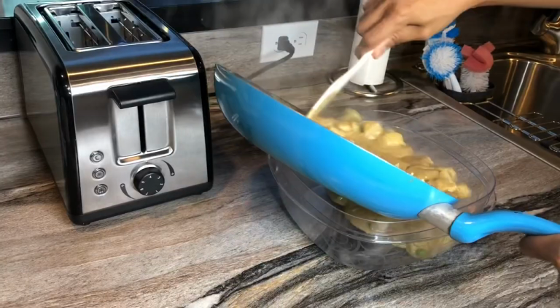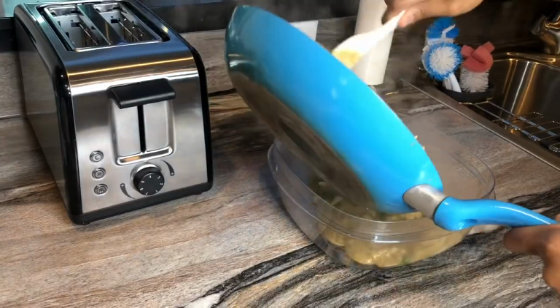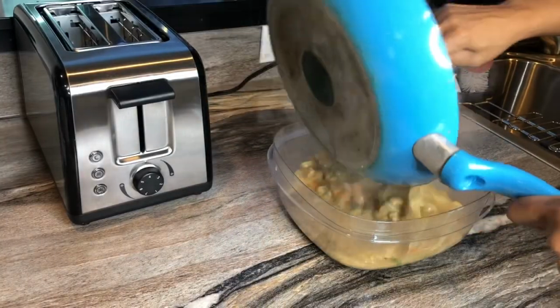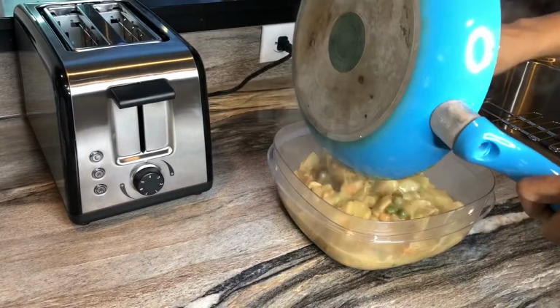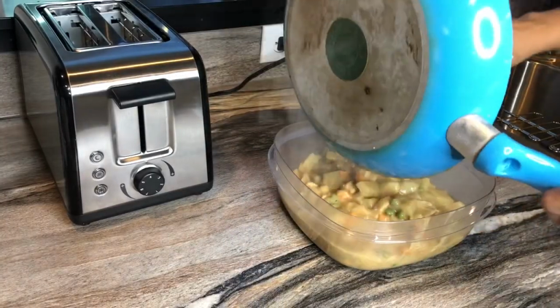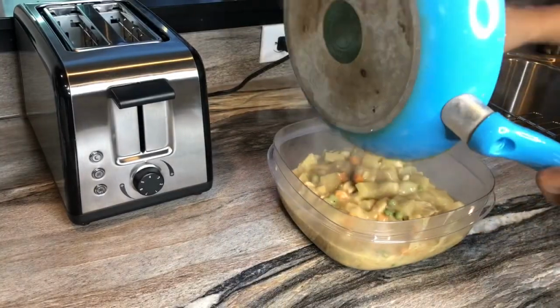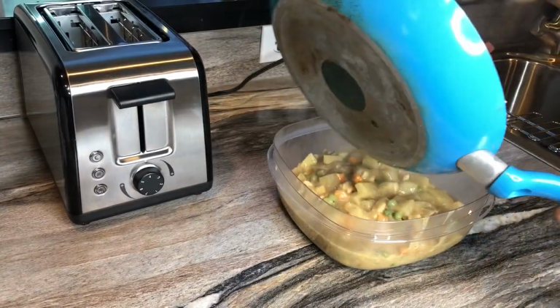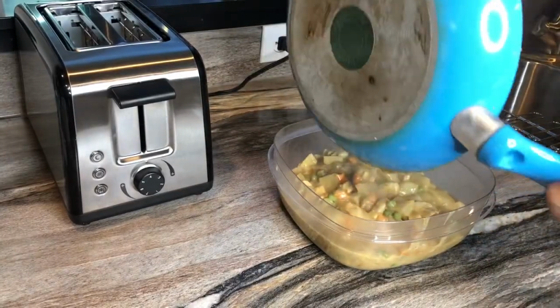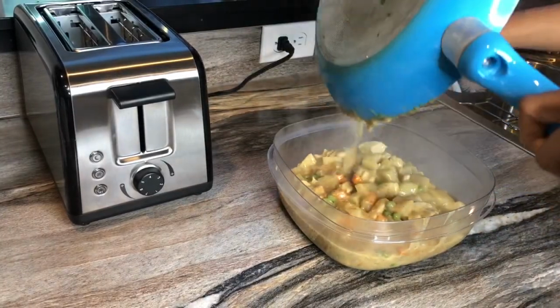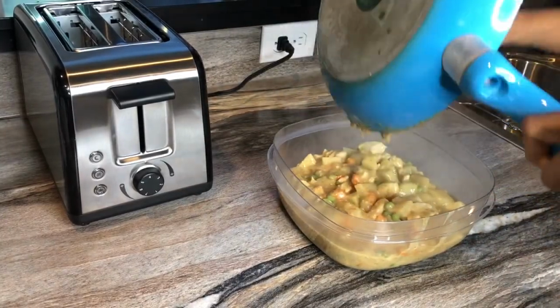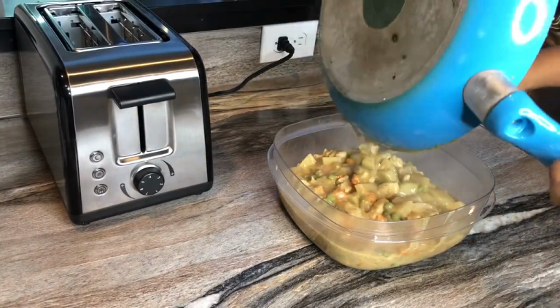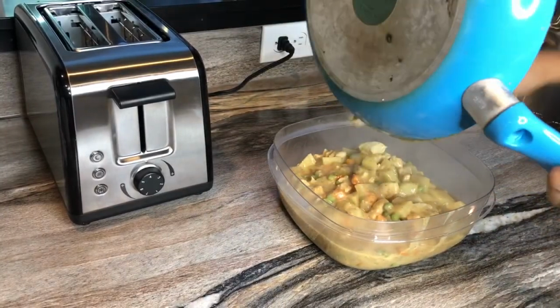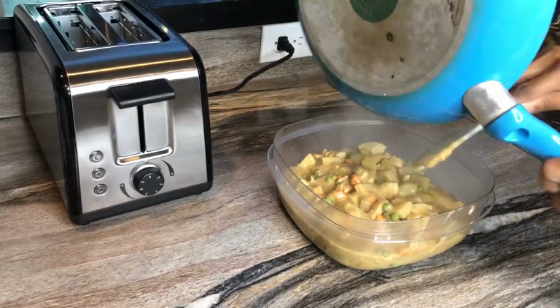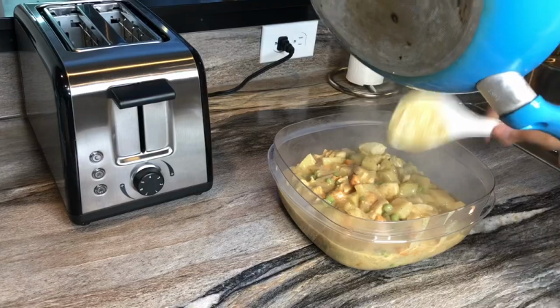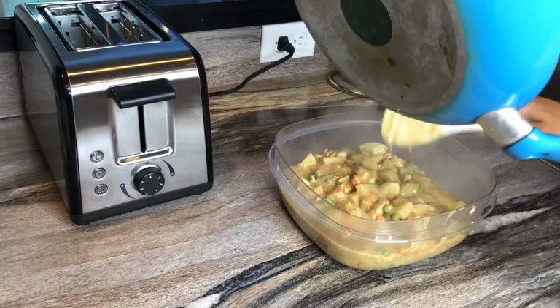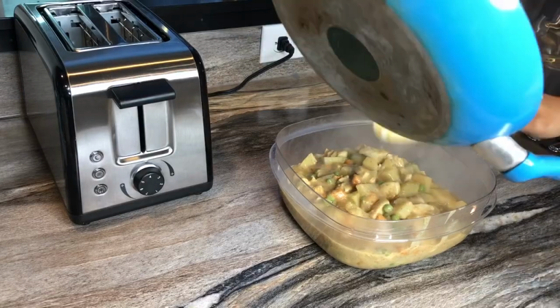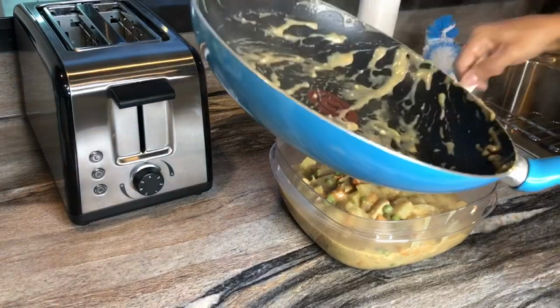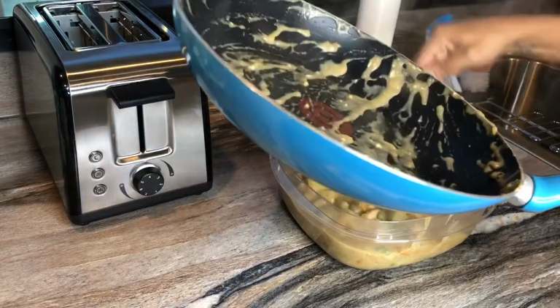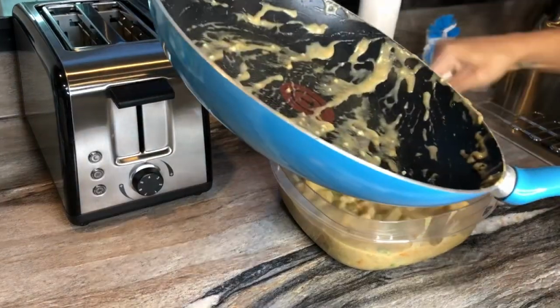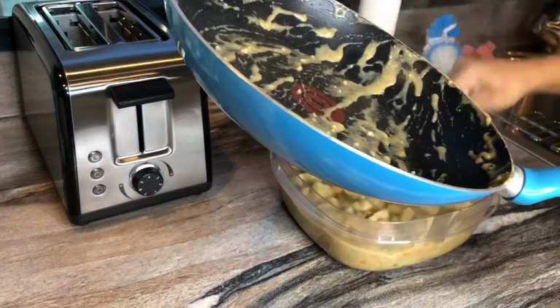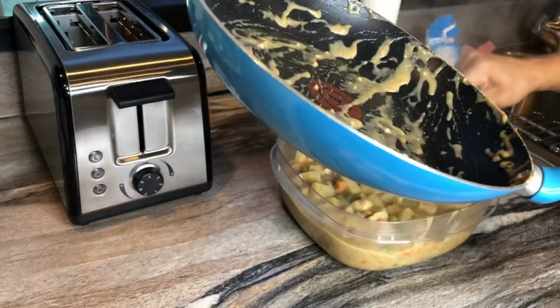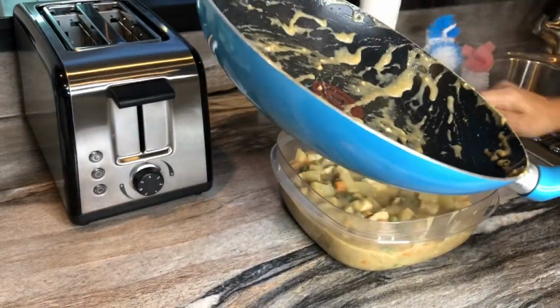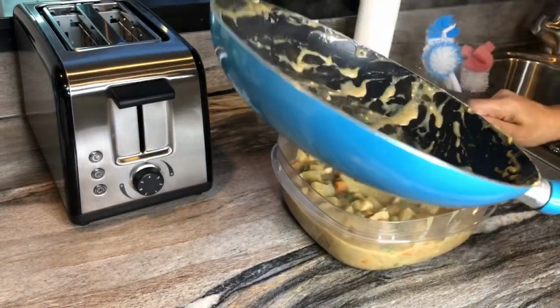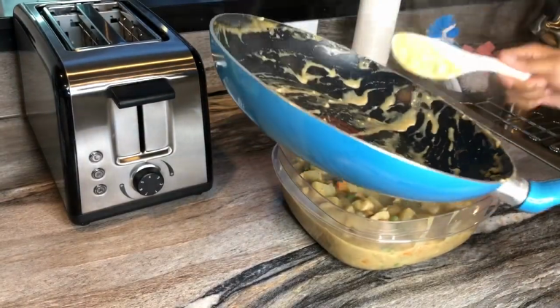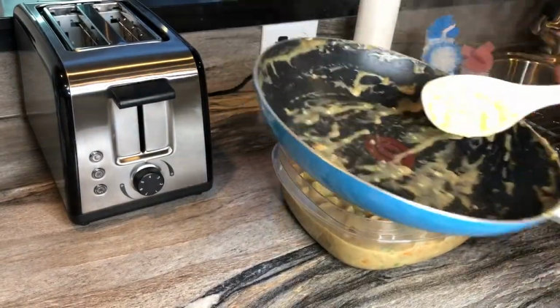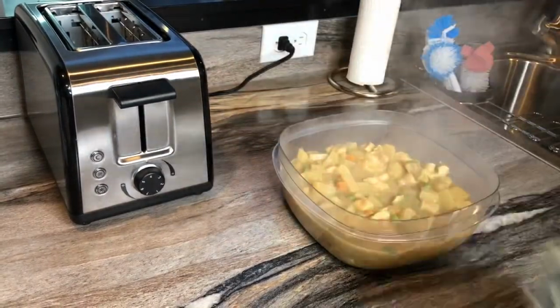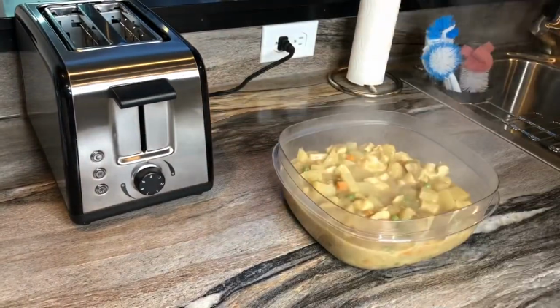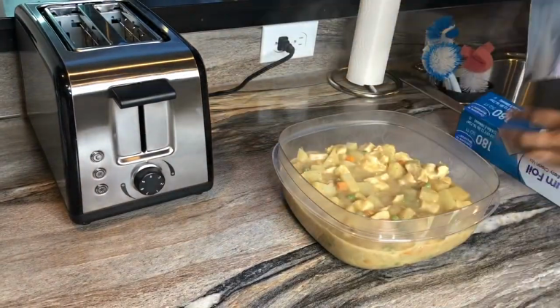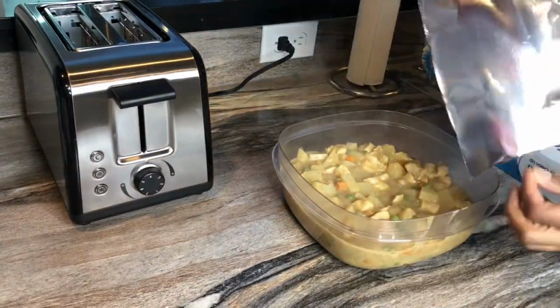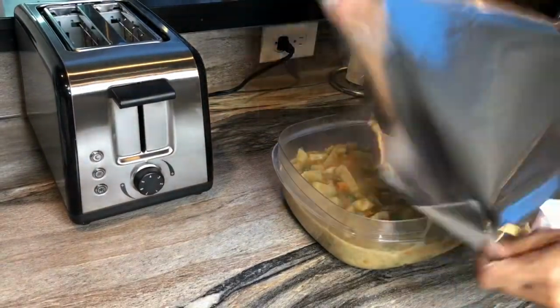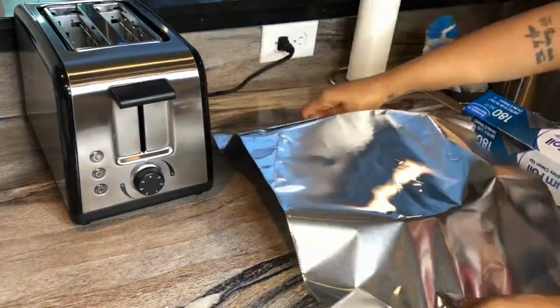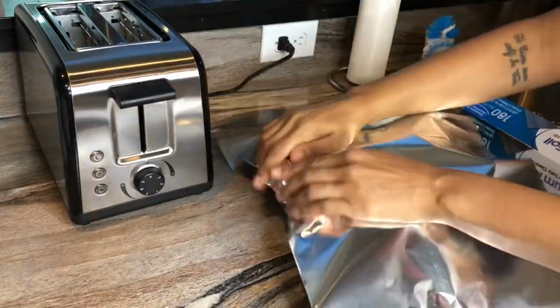Once that's all done cooking, empty the contents of the pan into a dish, cover it with tin foil, and let it chill in the fridge for 30 minutes.